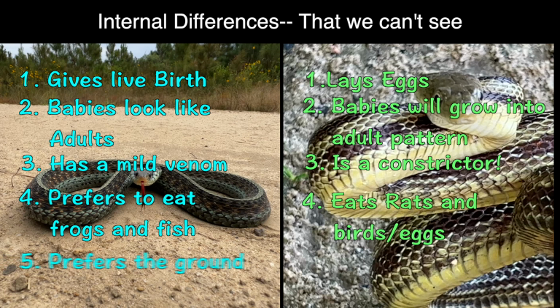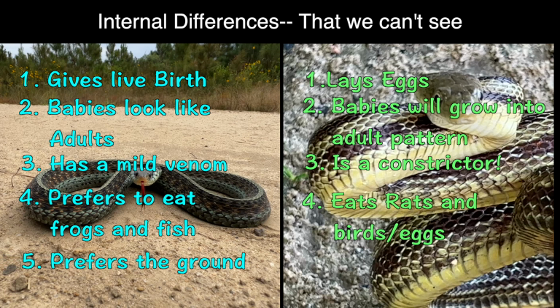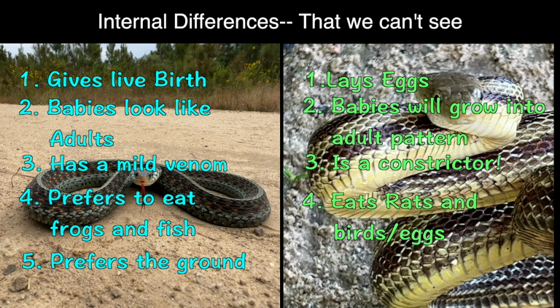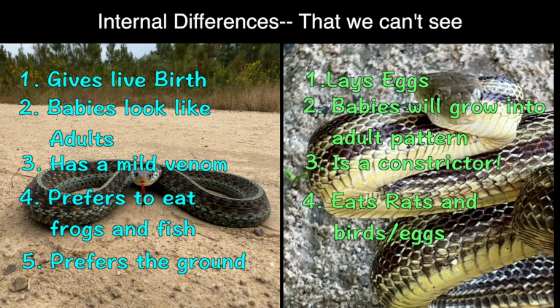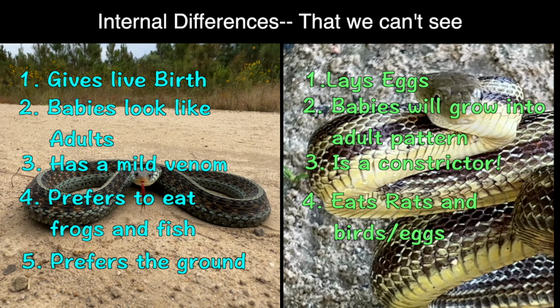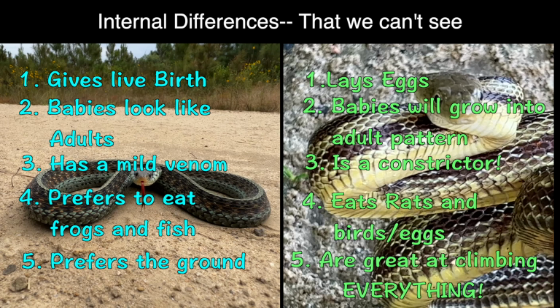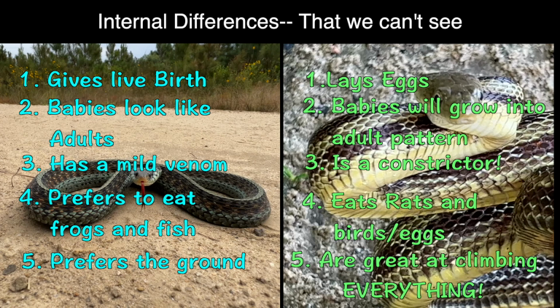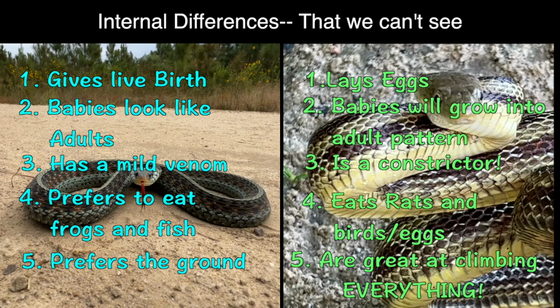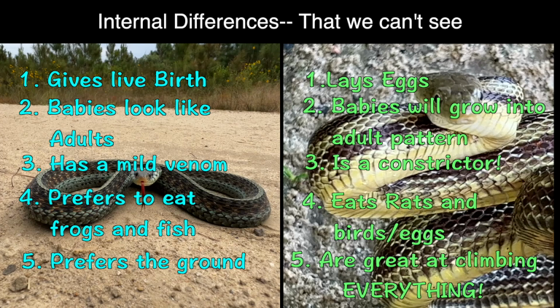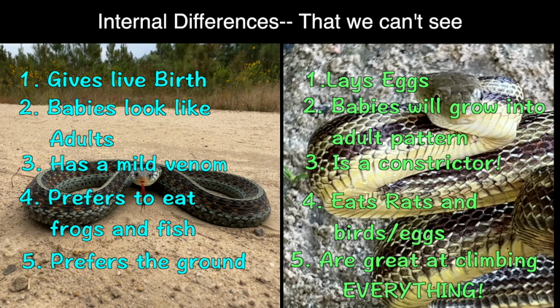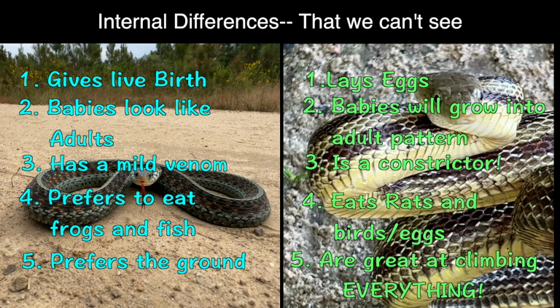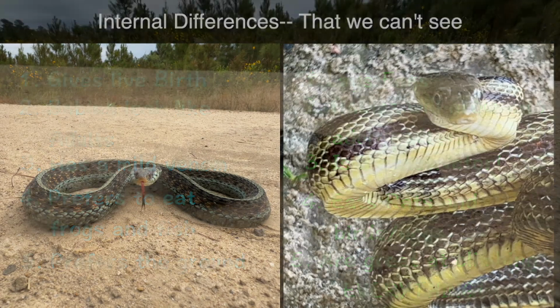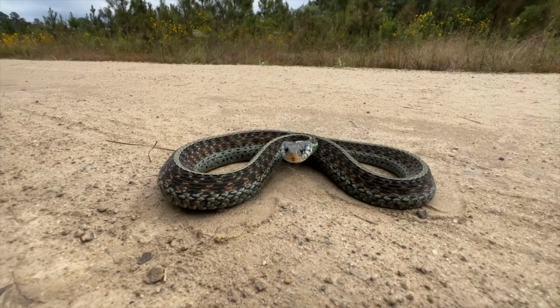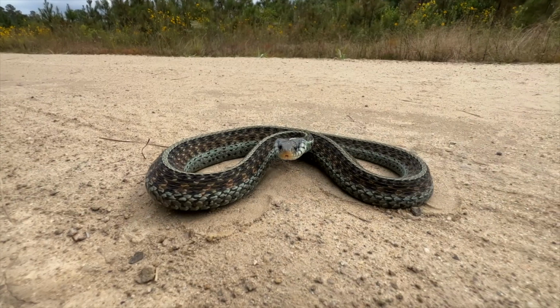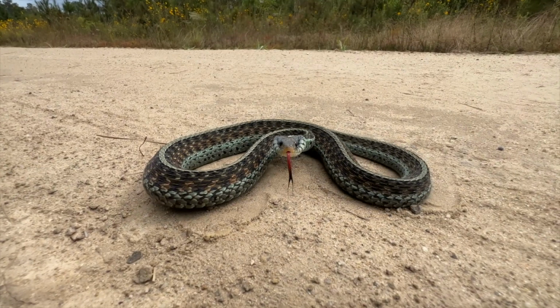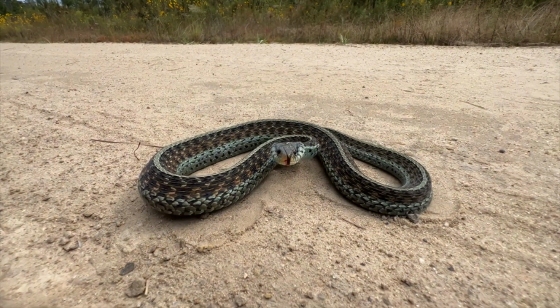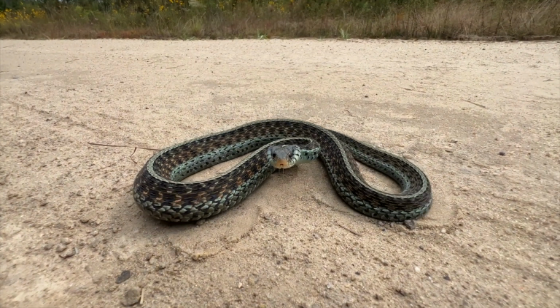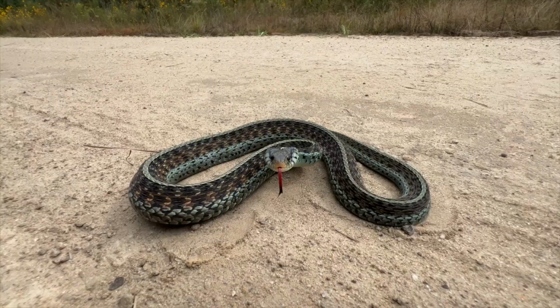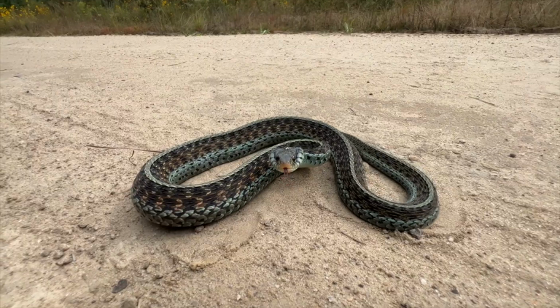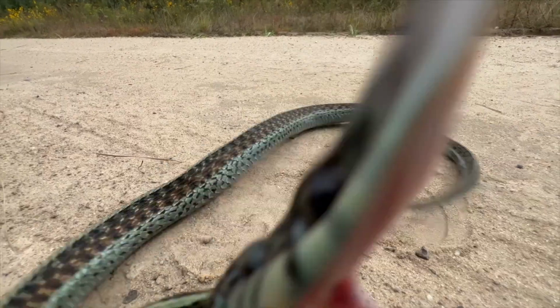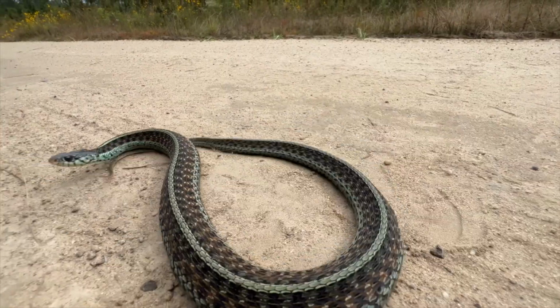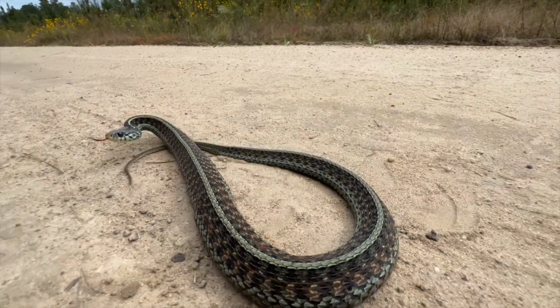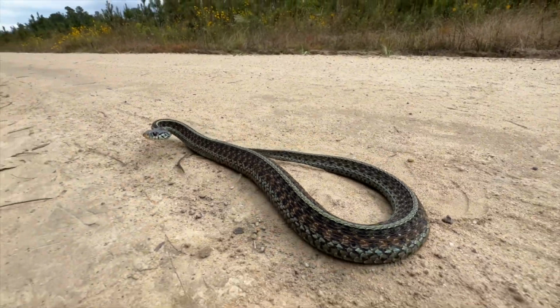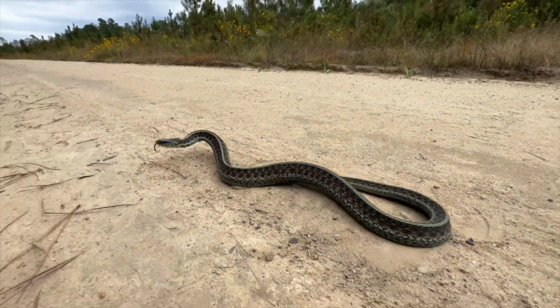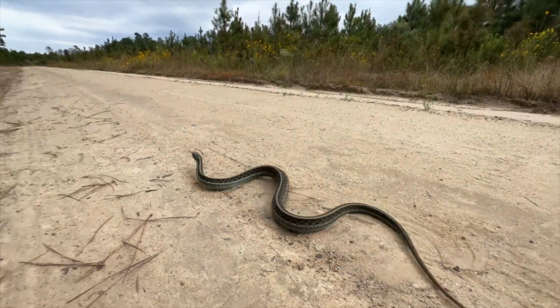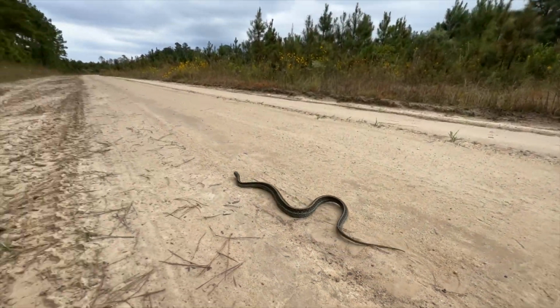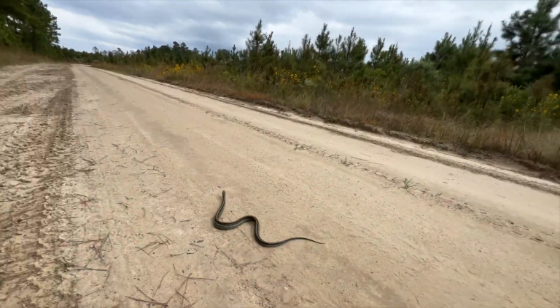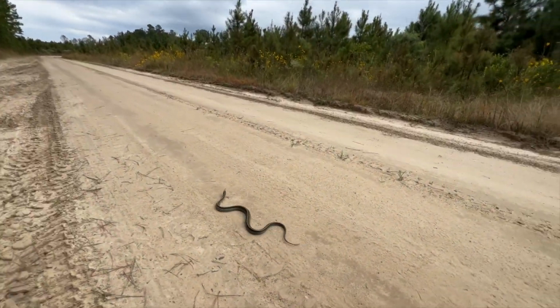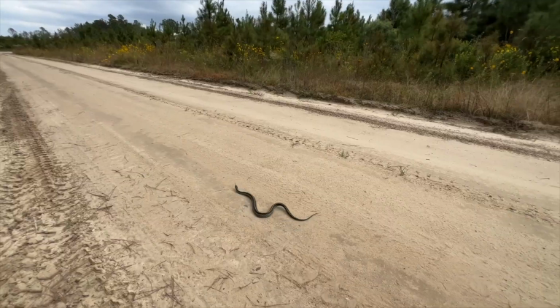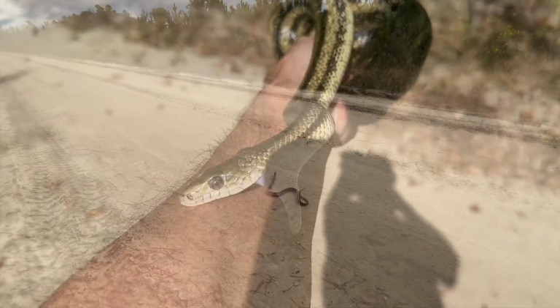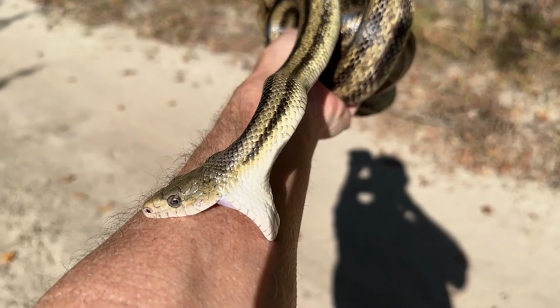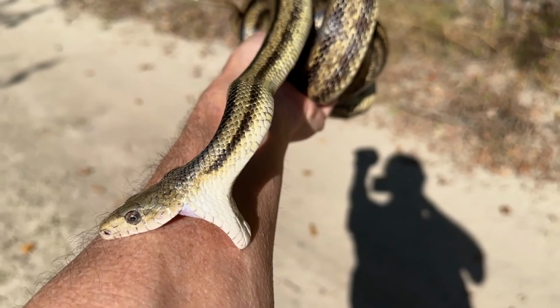Garter snakes prefer to stay on the ground, while rat snakes are great at climbing everything. Garter snakes and rat snakes will act defensive and even bite when first encountered. However, both snakes will usually calm down when they realize you're not going to eat them.